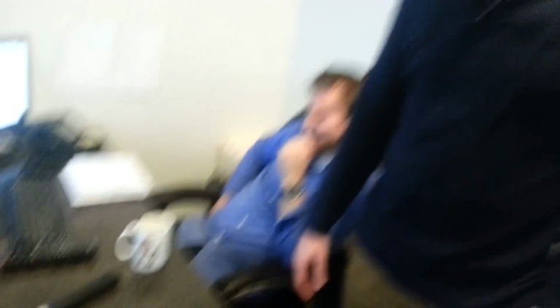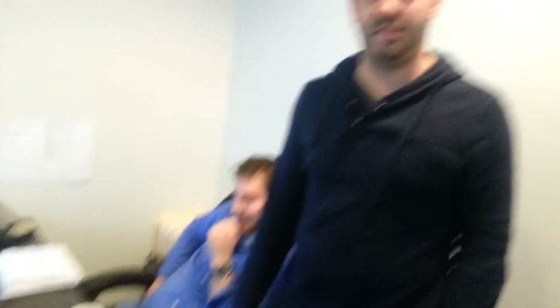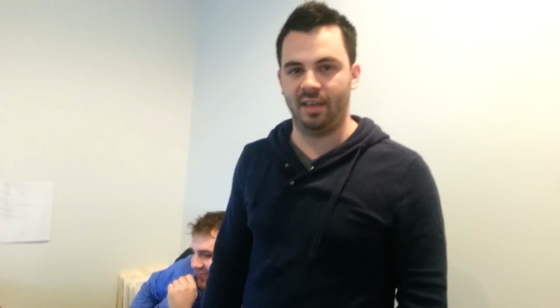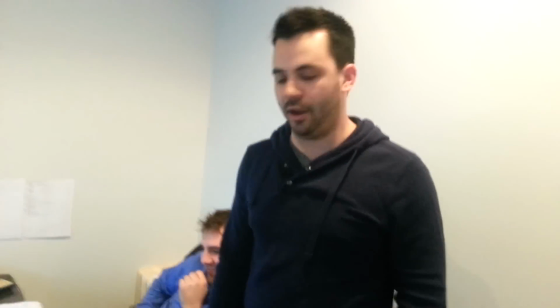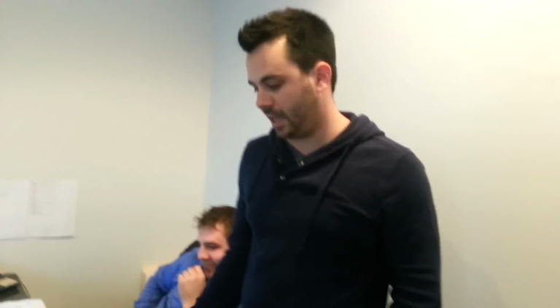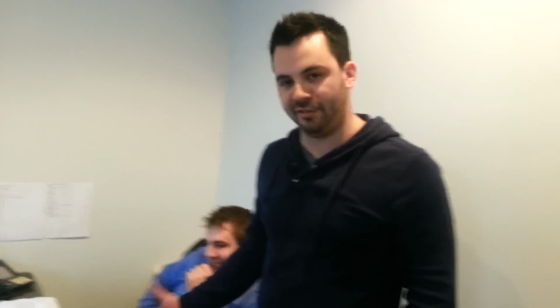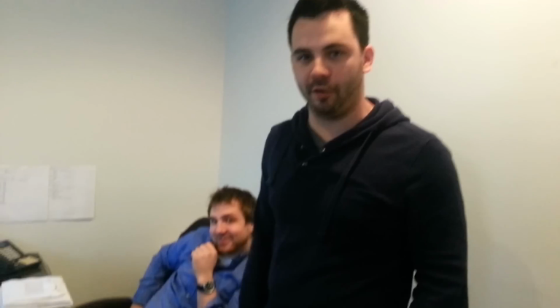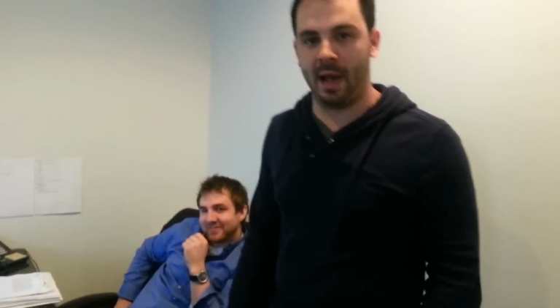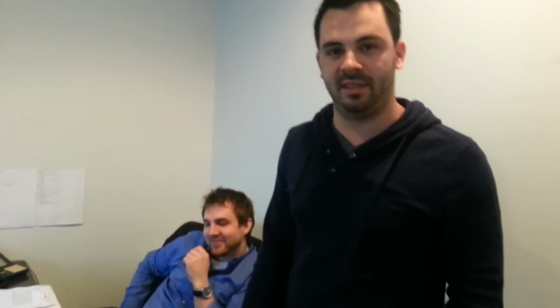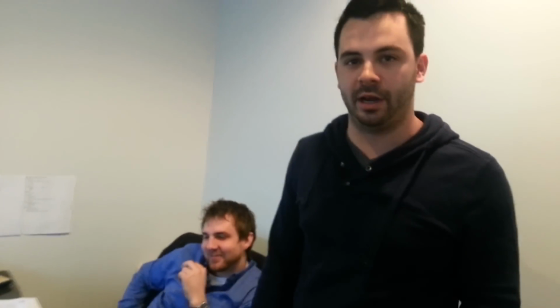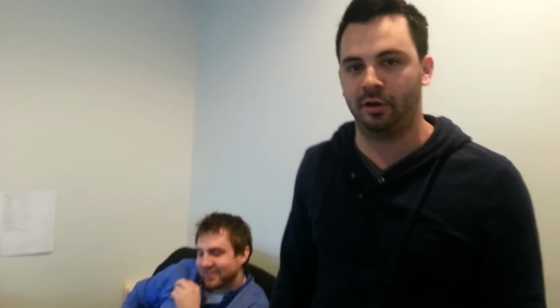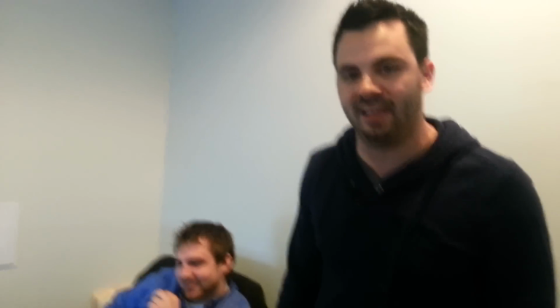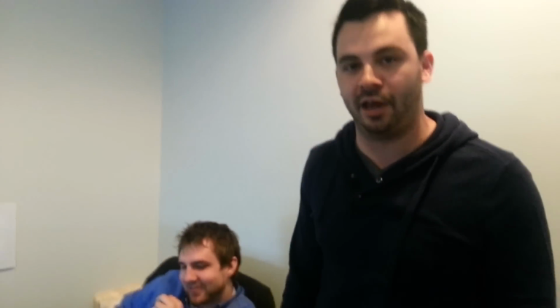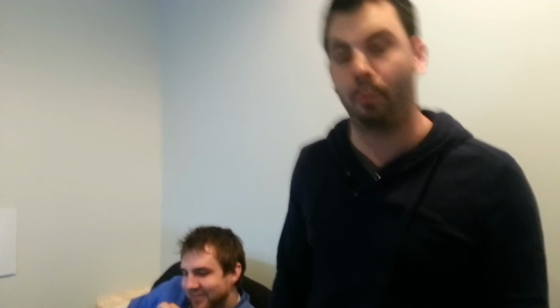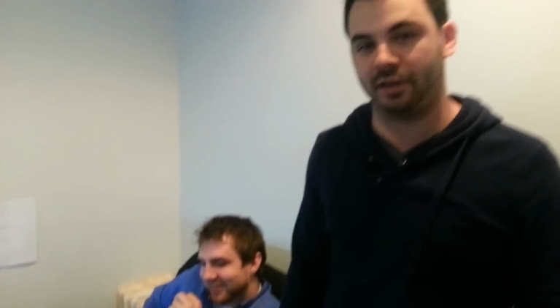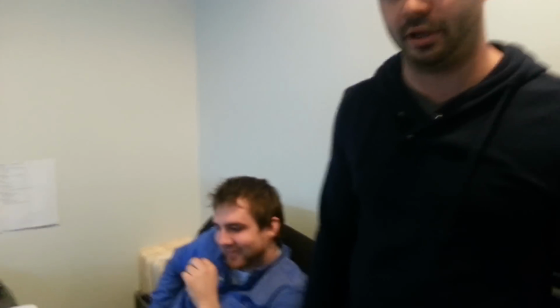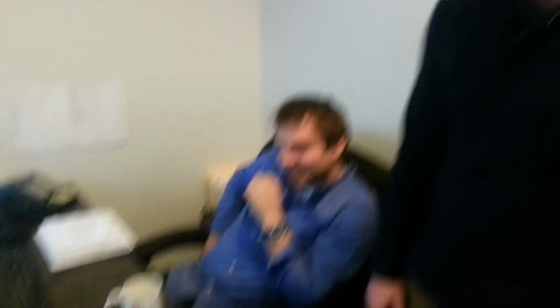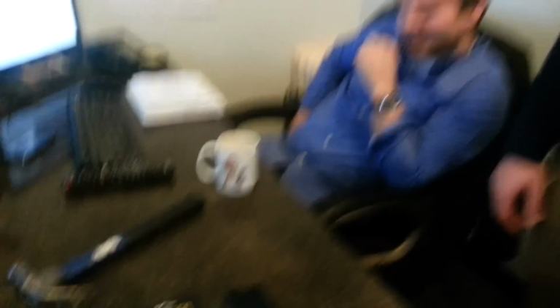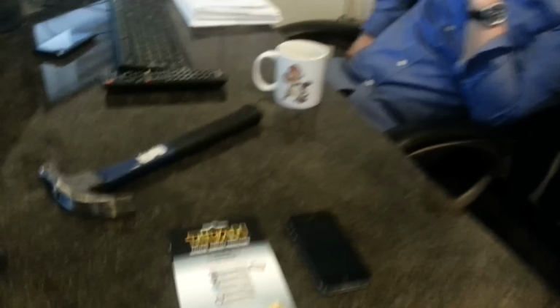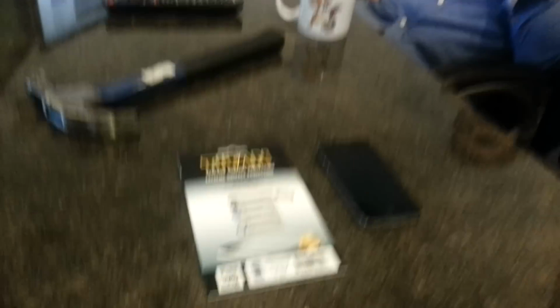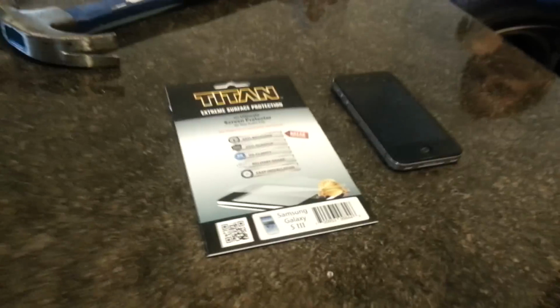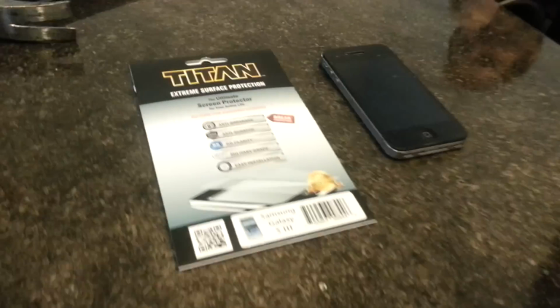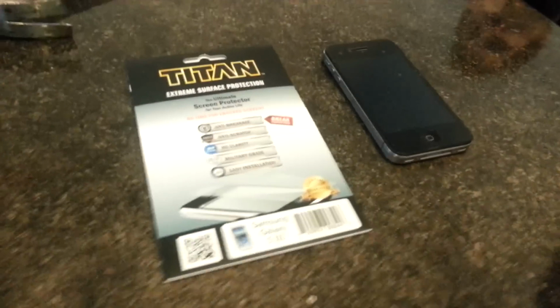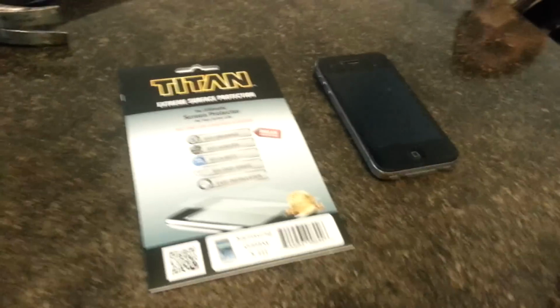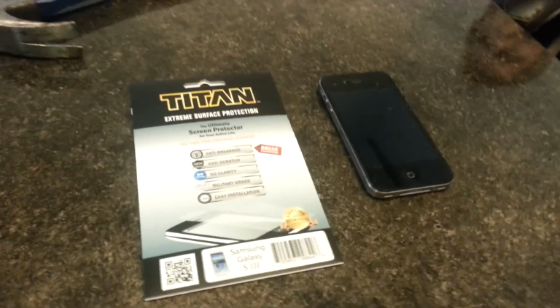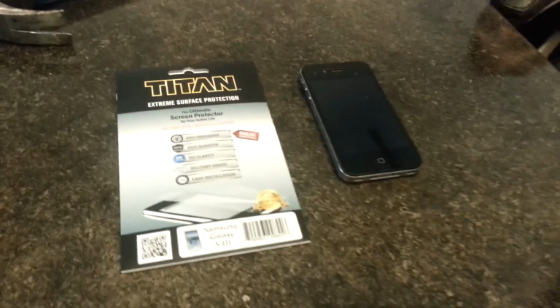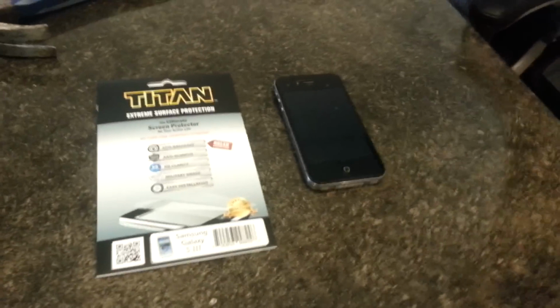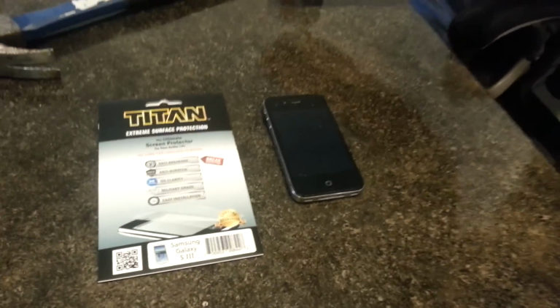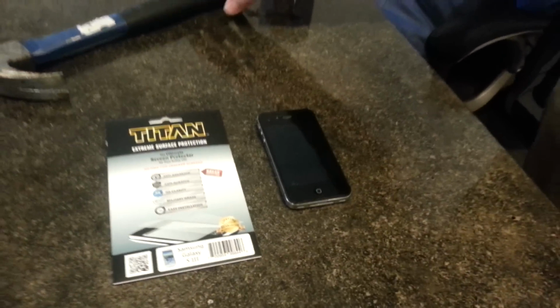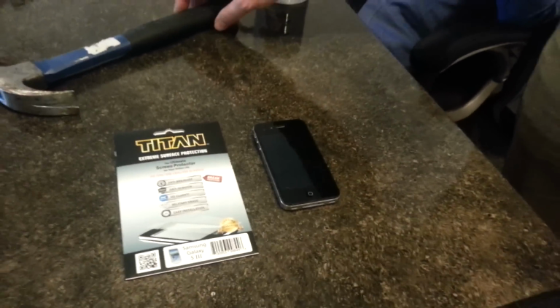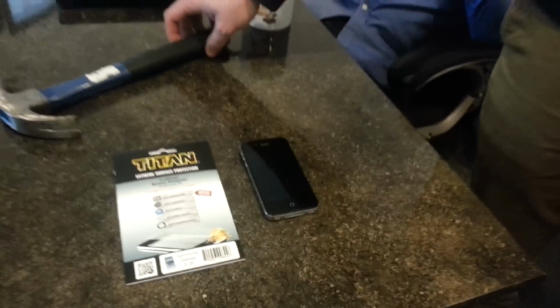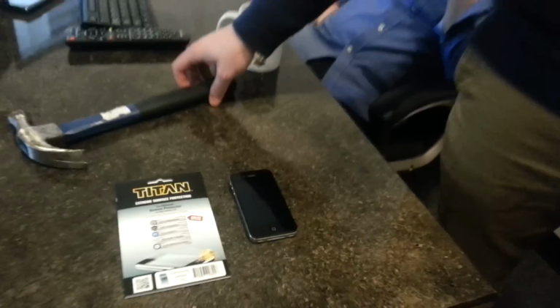Hi, this is Eric and Casey from Go4Mods, and we are currently testing out a new product we are going to be offering soon with screen repairs. It's the Titan Extreme Surface Protection.